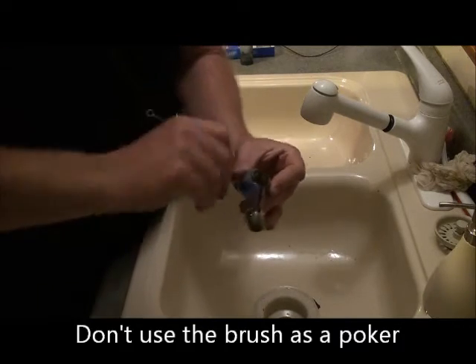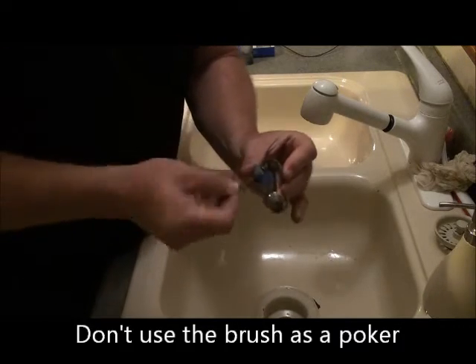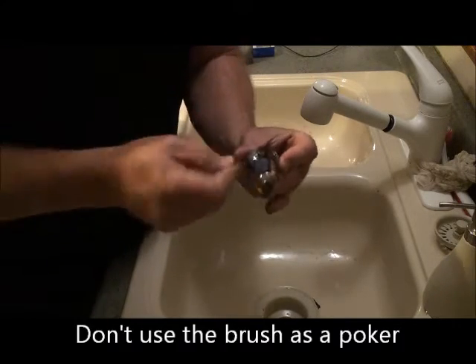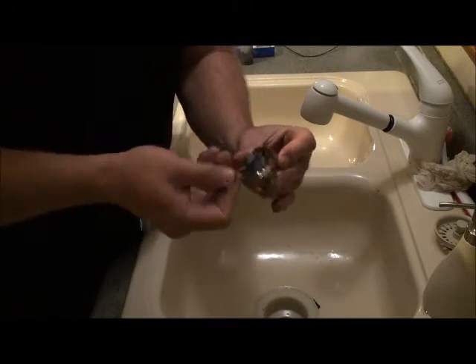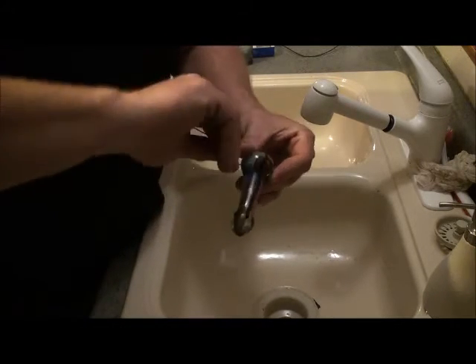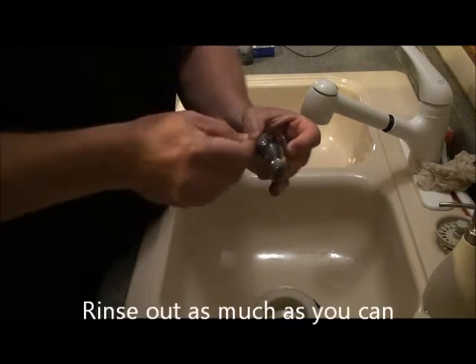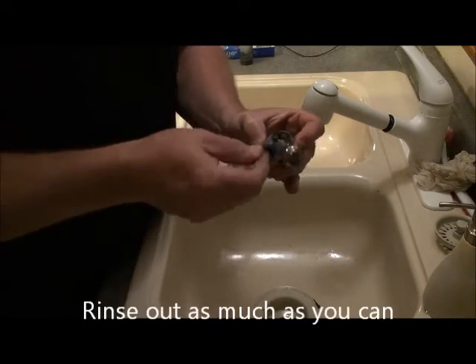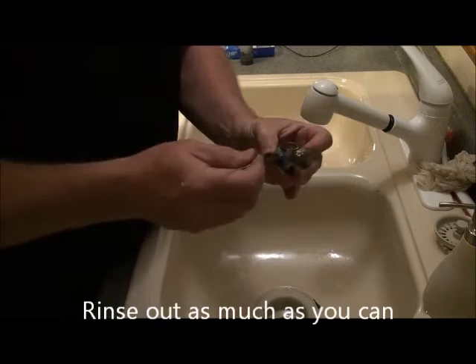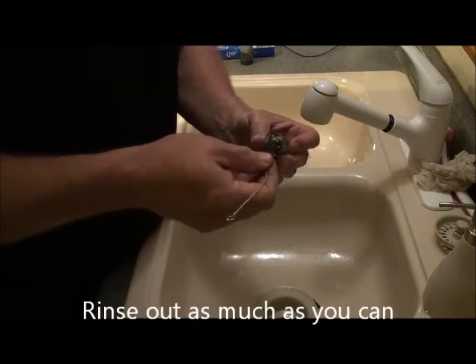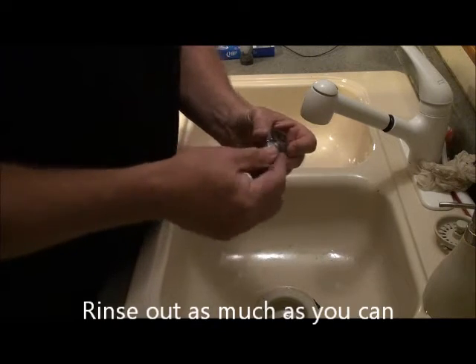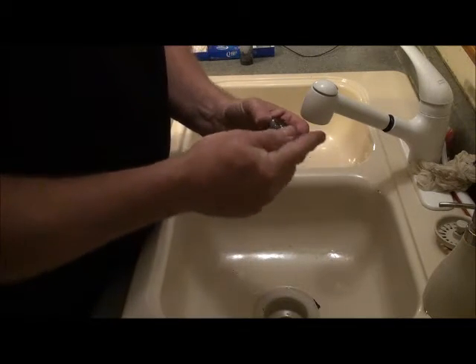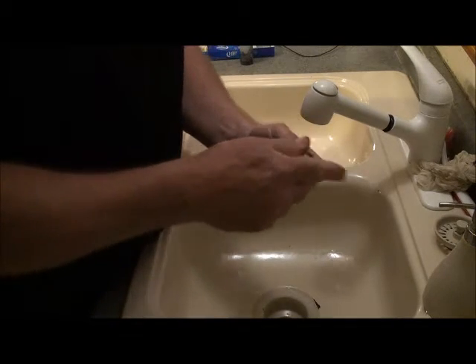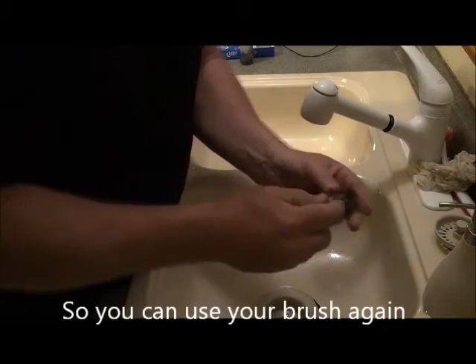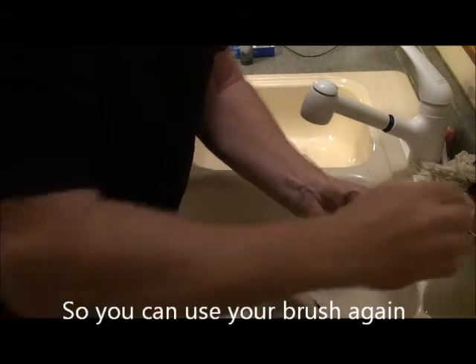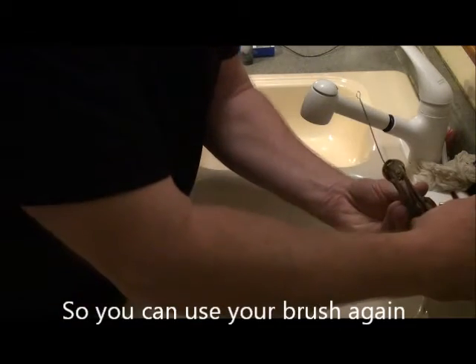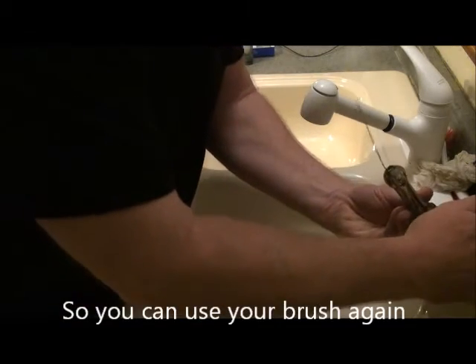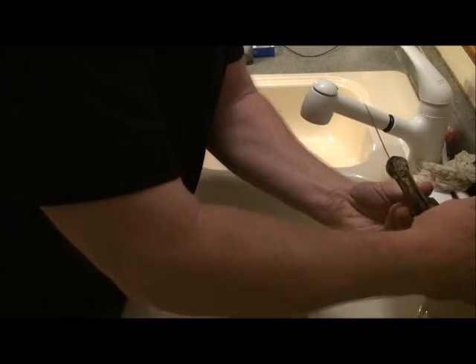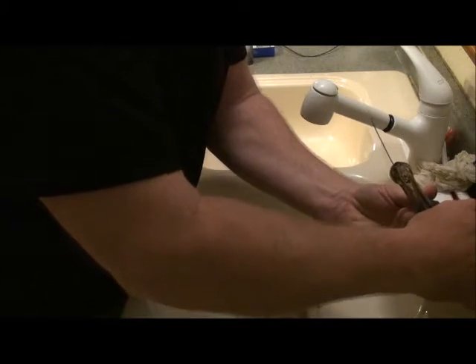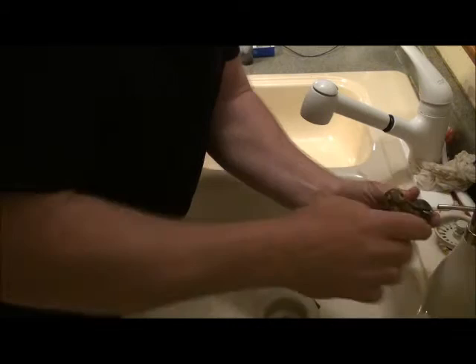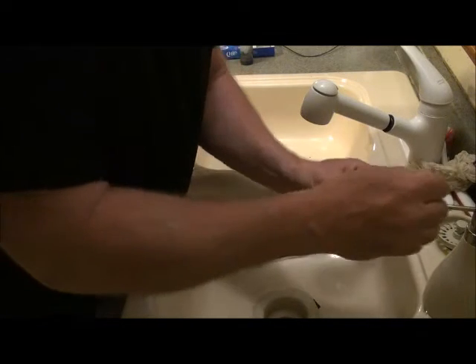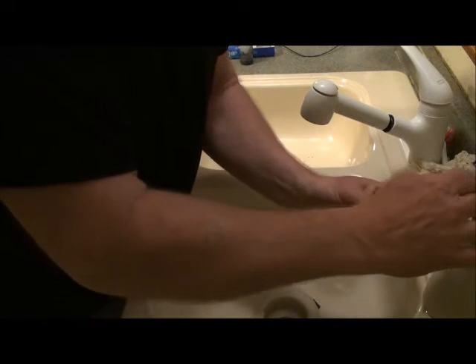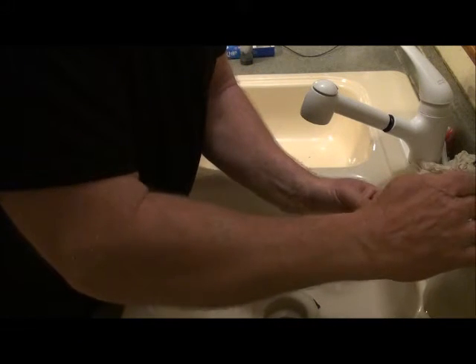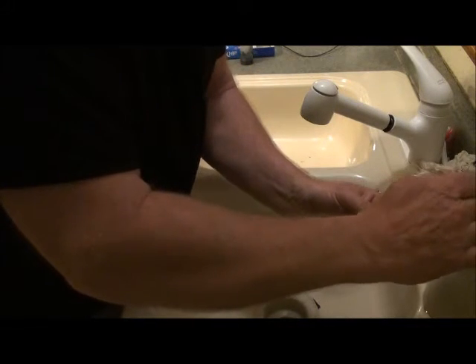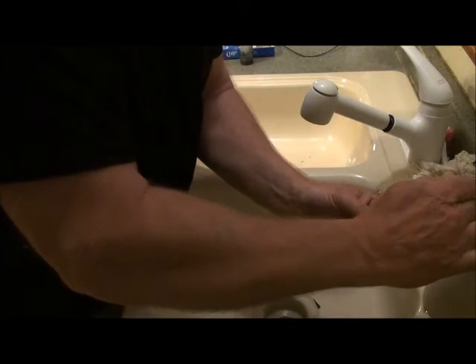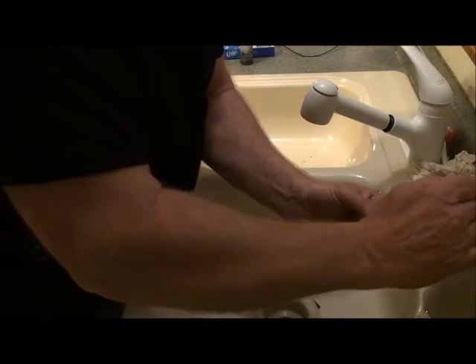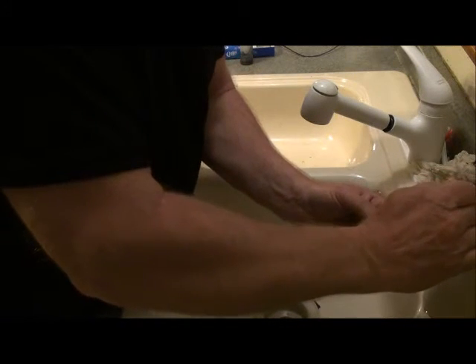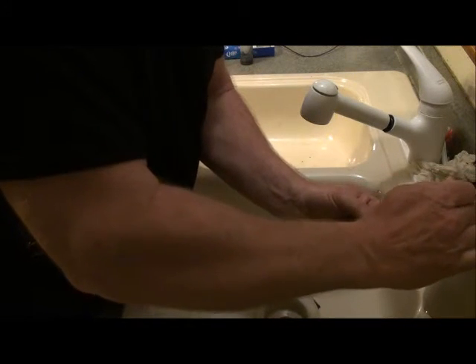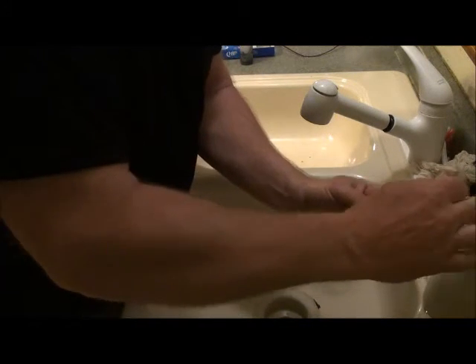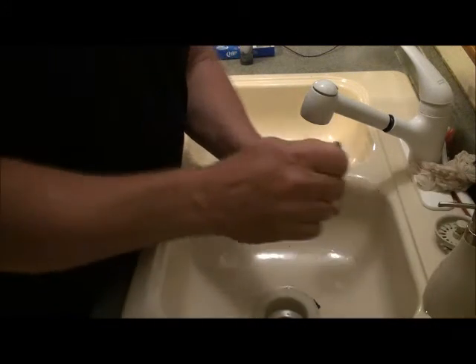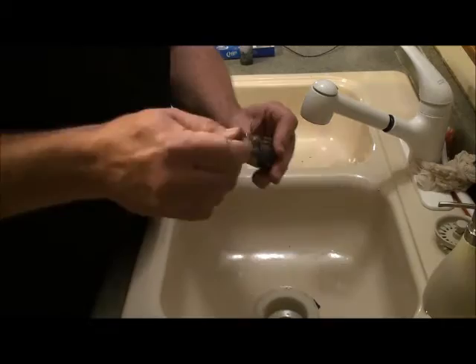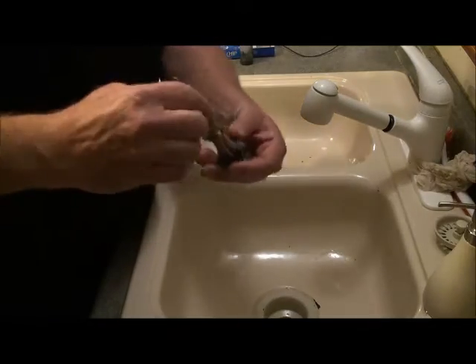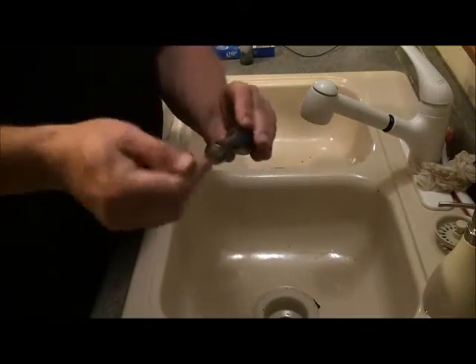Starting off with the hot water just makes it that much easier on you. Get everything you can, then put in the dish detergent. Don't skimp on this, it's okay.